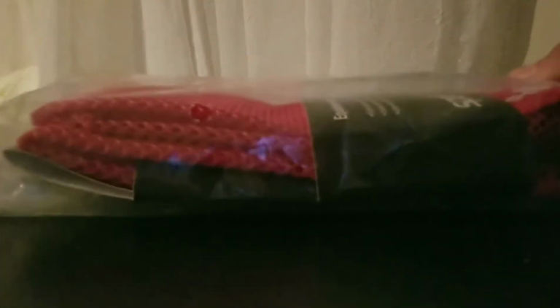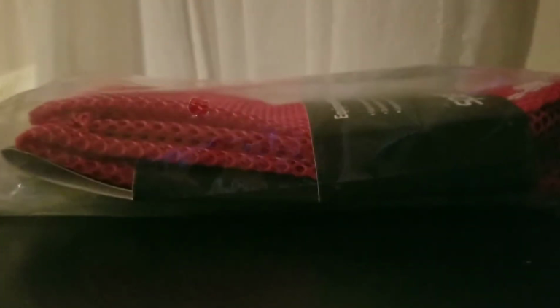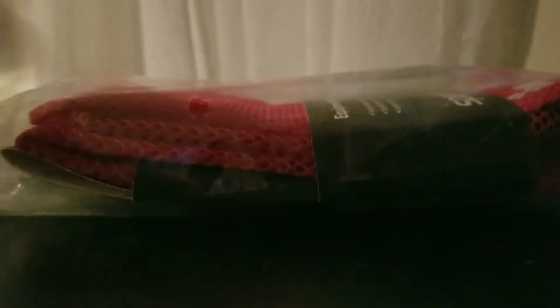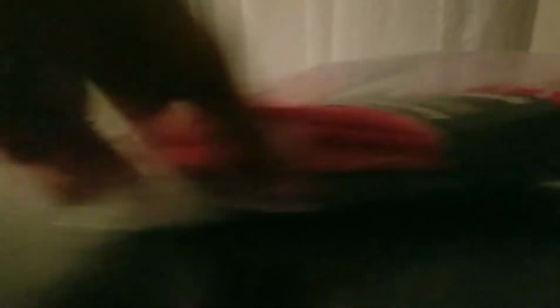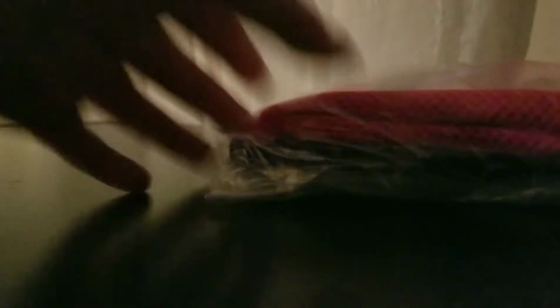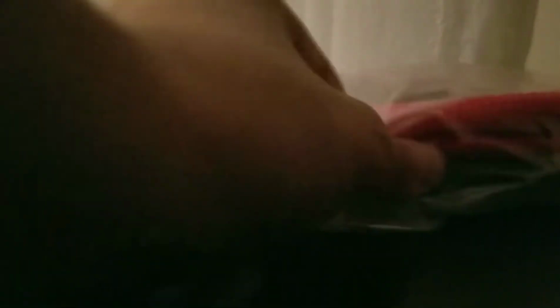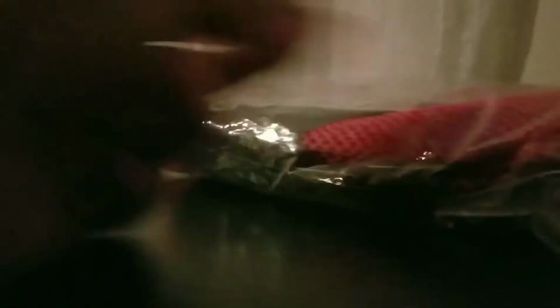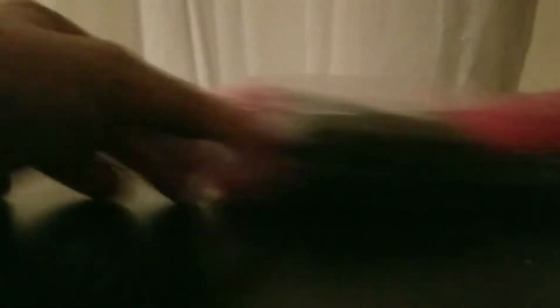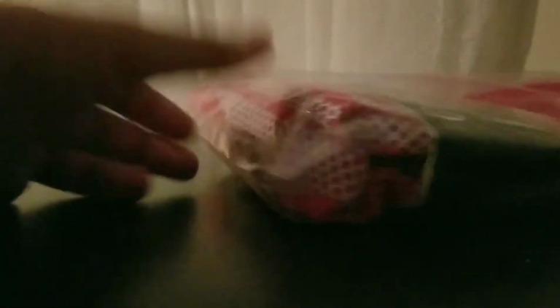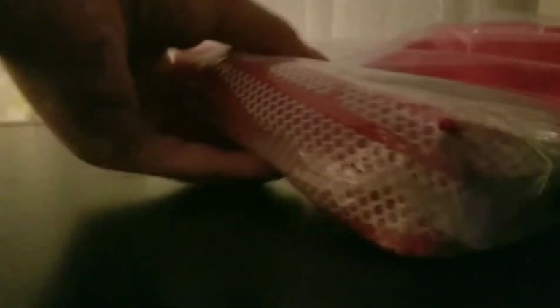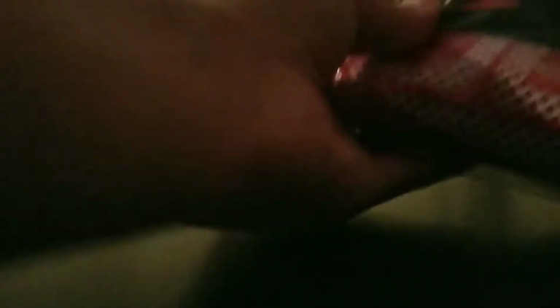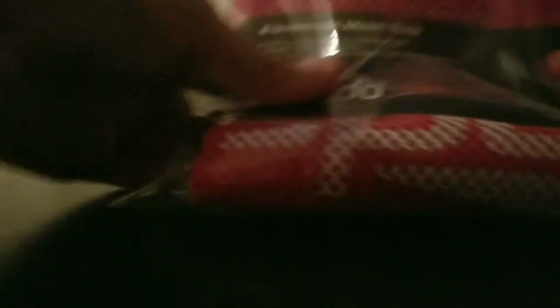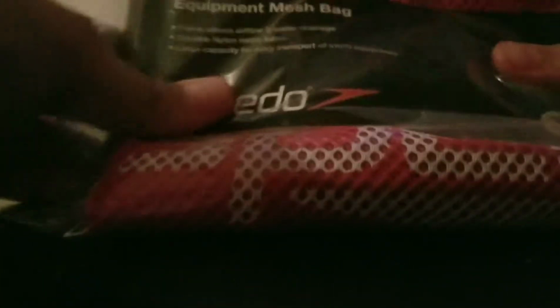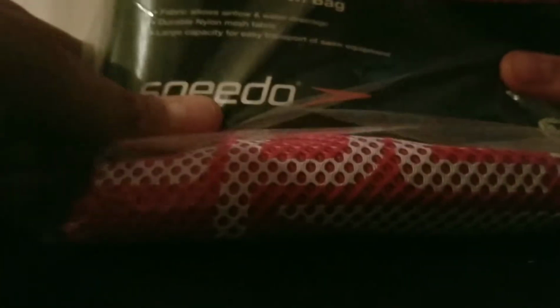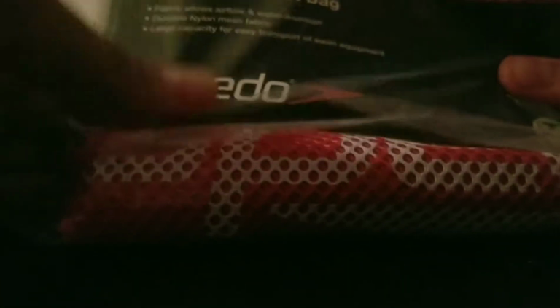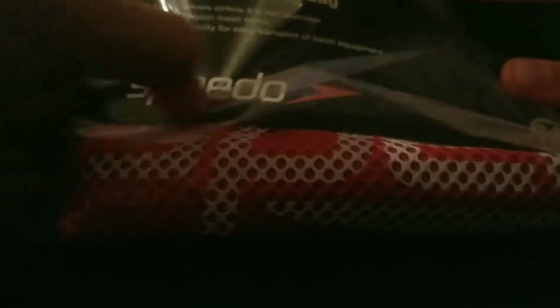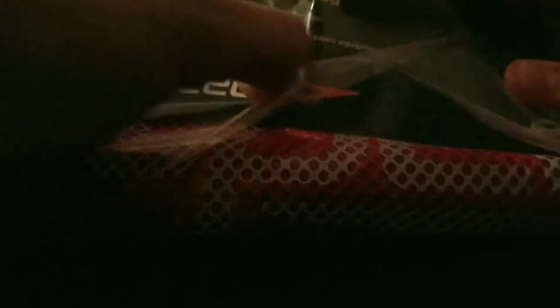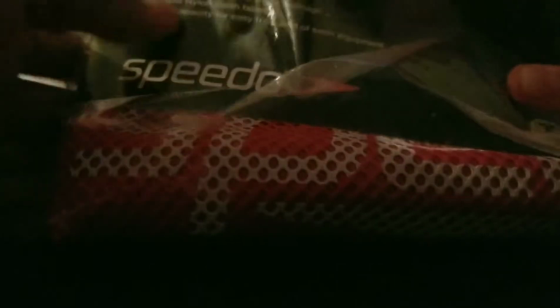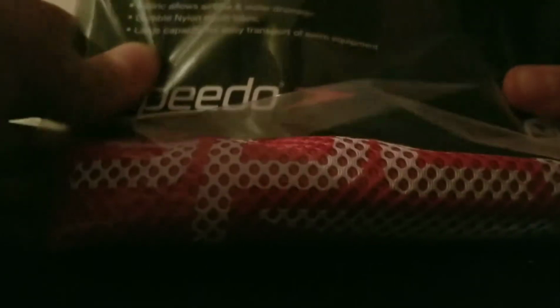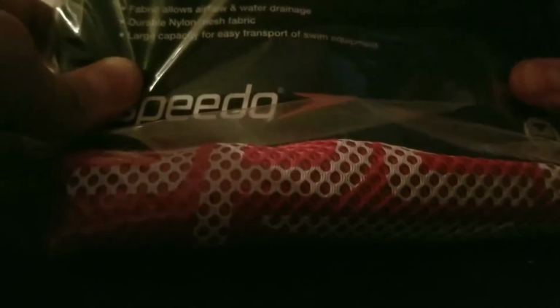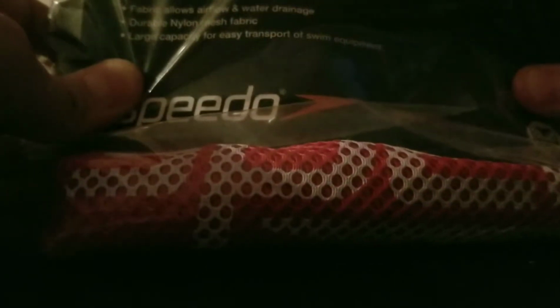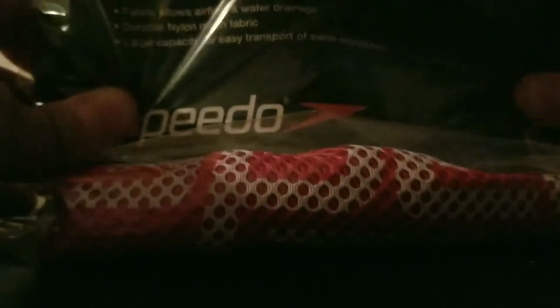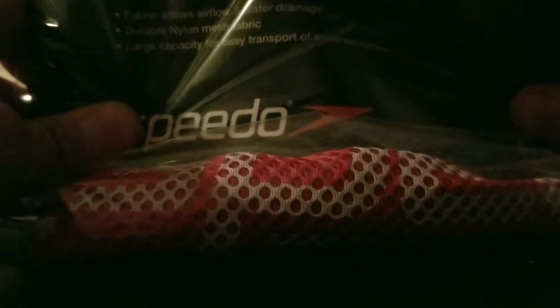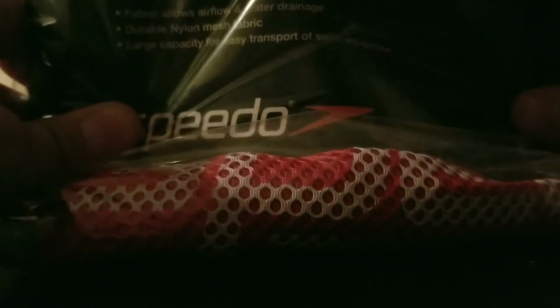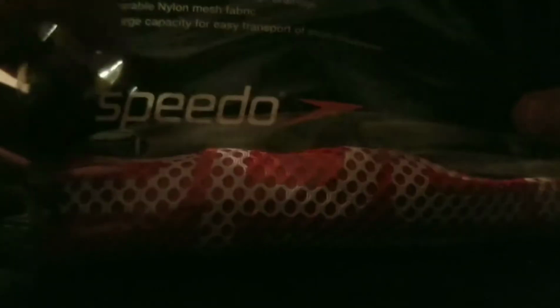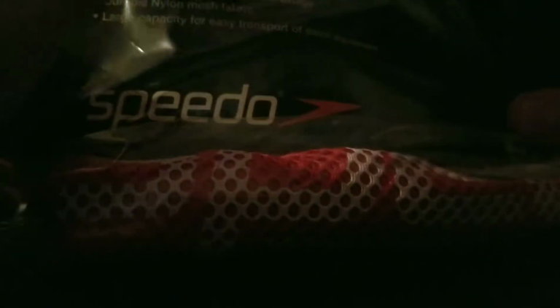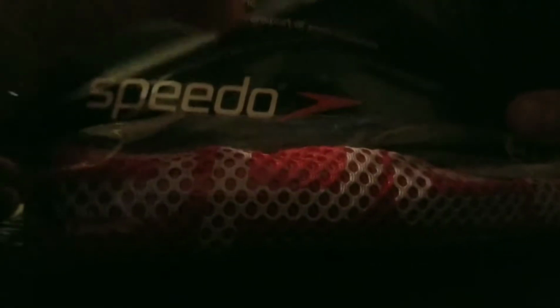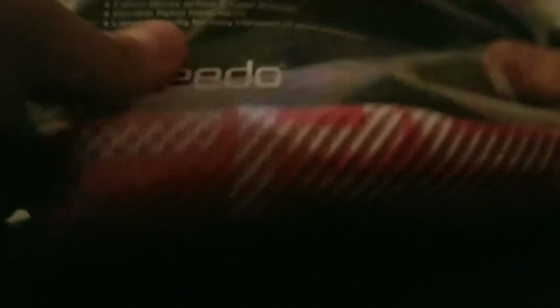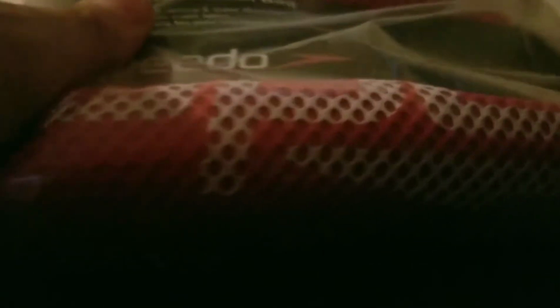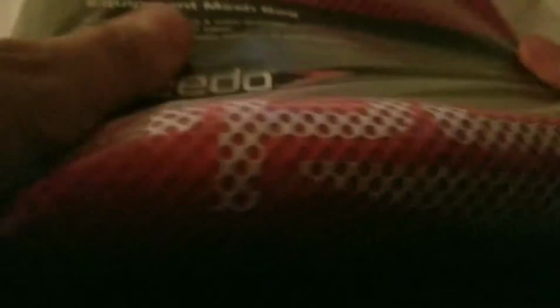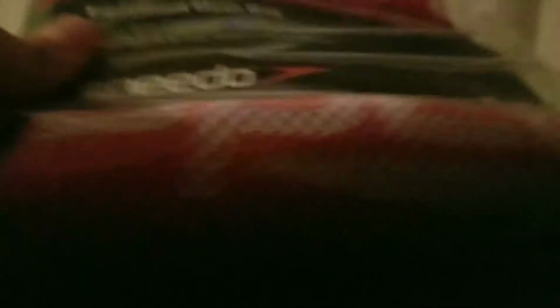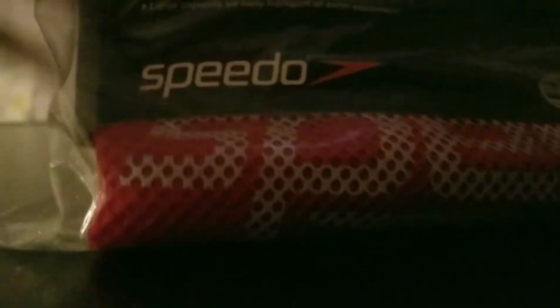Just take the wrapping away. As you can see there is the Speedo logo, and then there's a few things — self-saint fabric and blah blah blah.